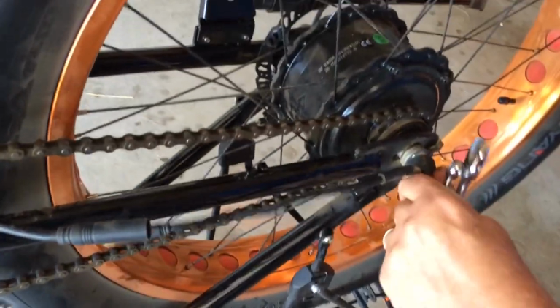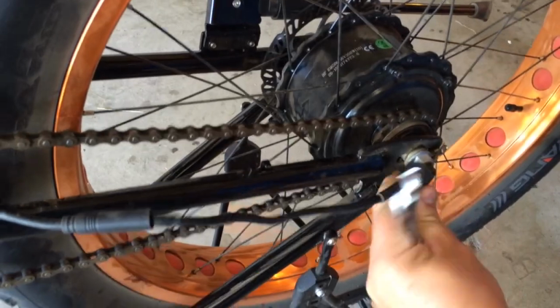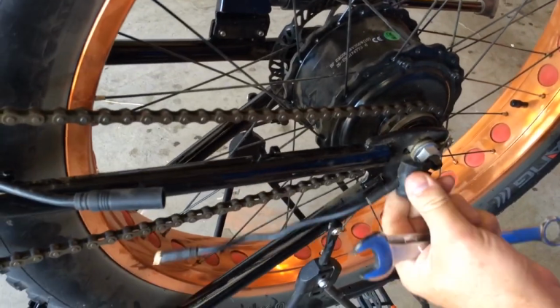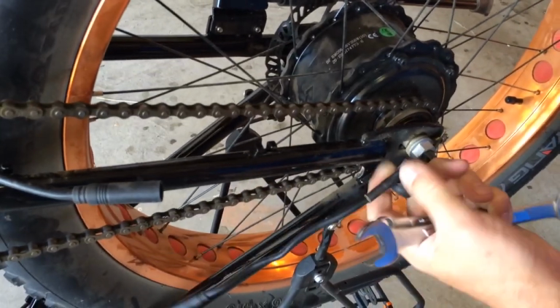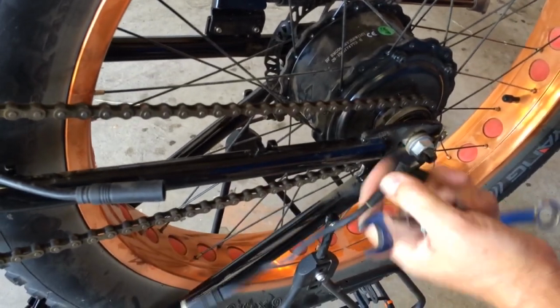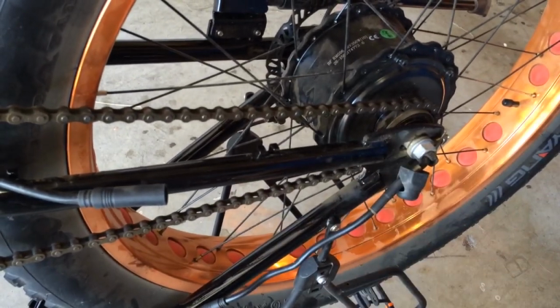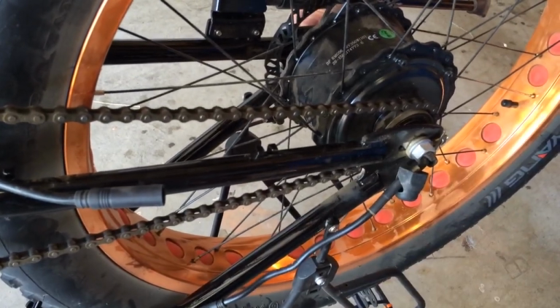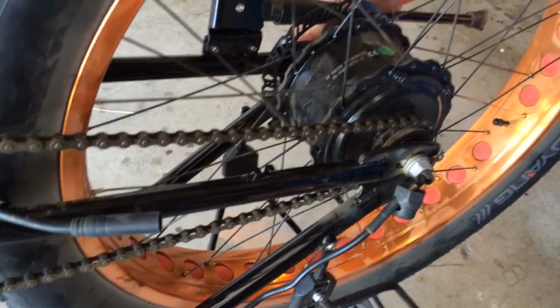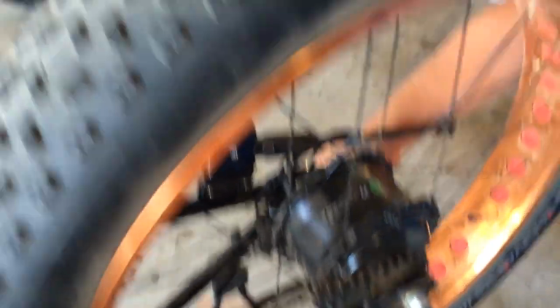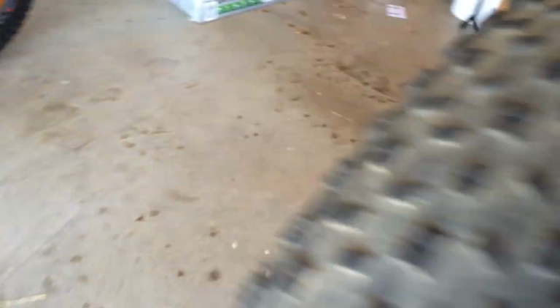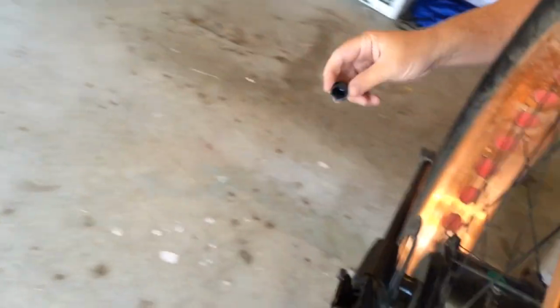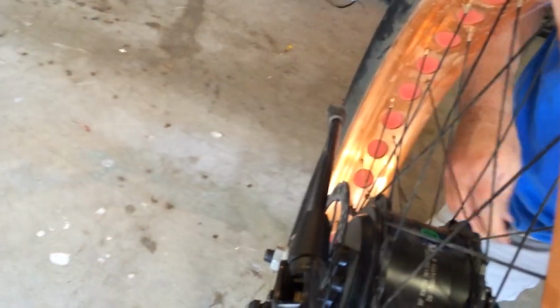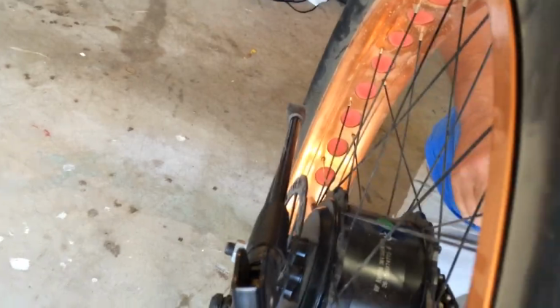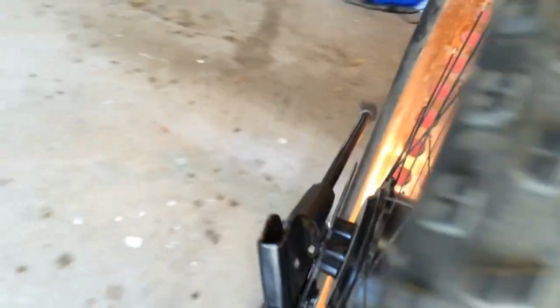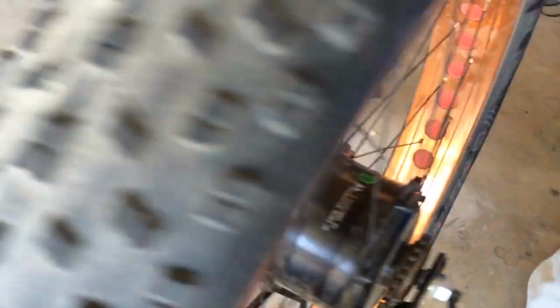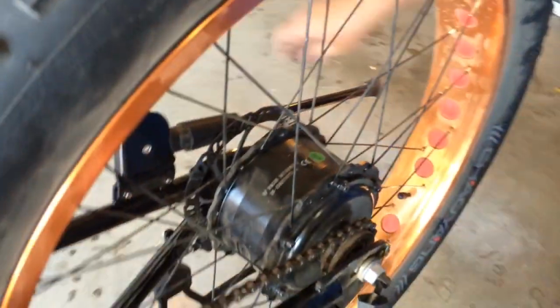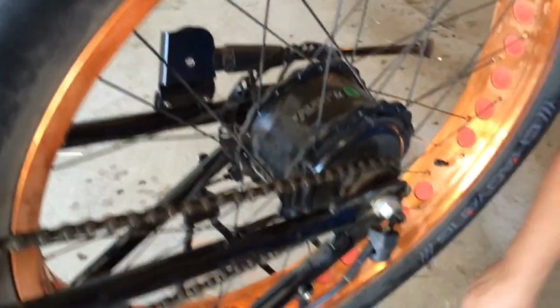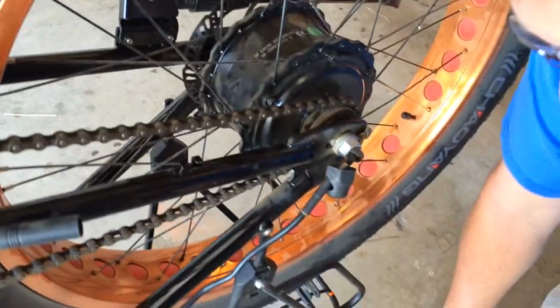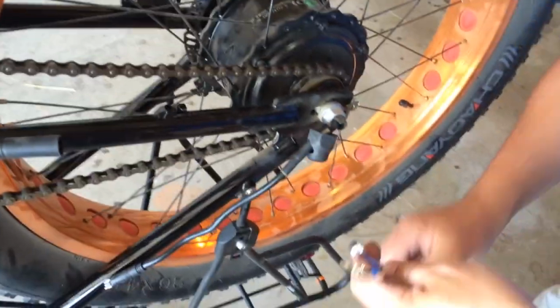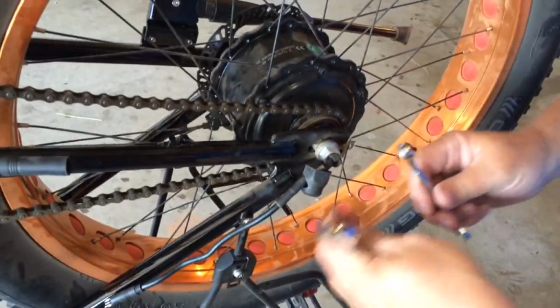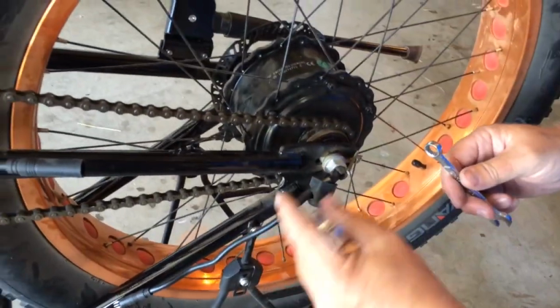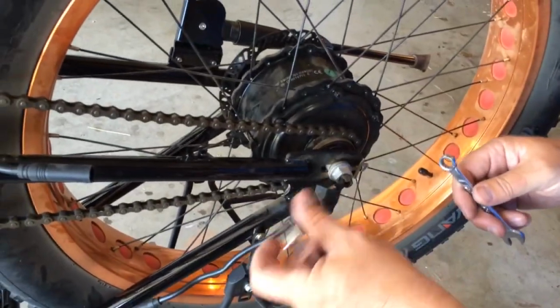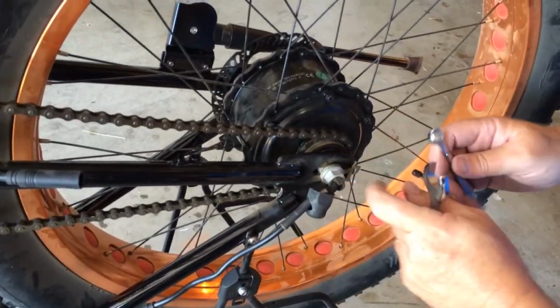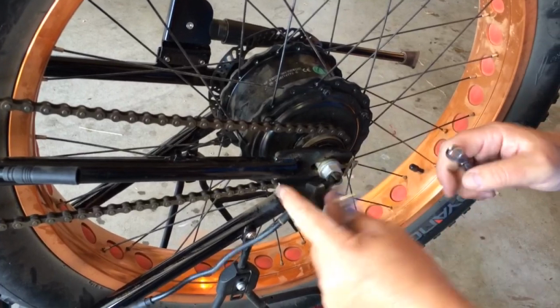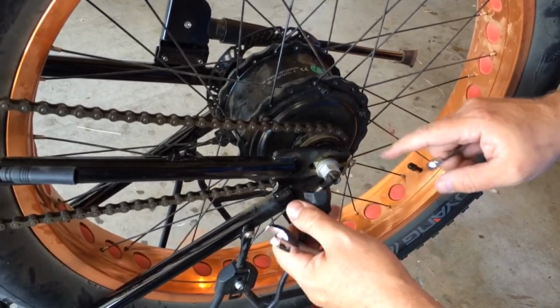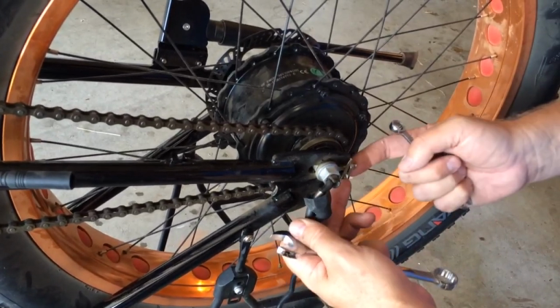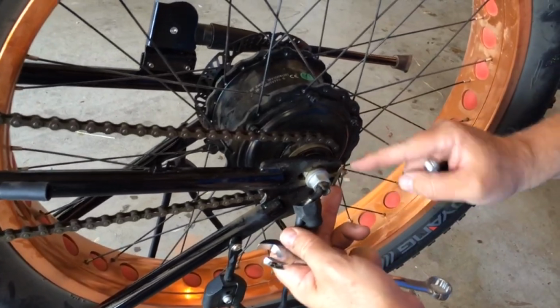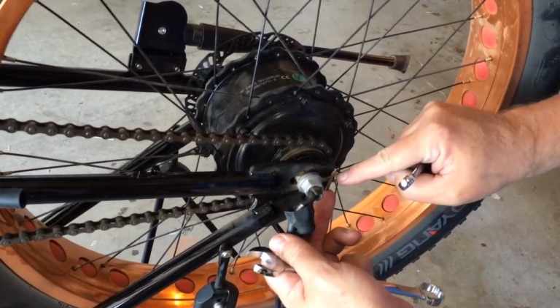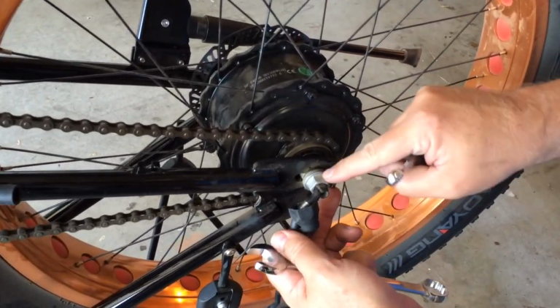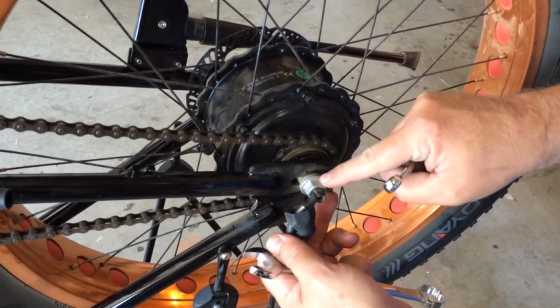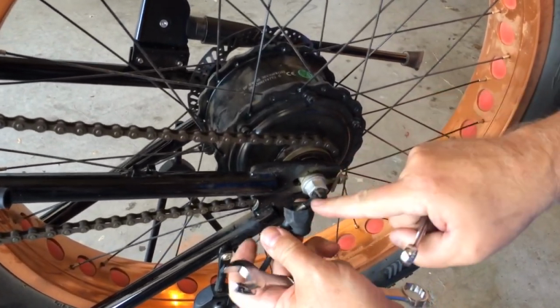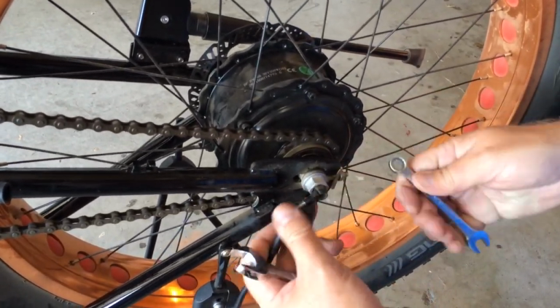Next thing you're going to do is you're going to slide the cap off, and there's one on the other side that you'll just take off. So now you see you've got the chain tensioner and the main bolt and the wire.